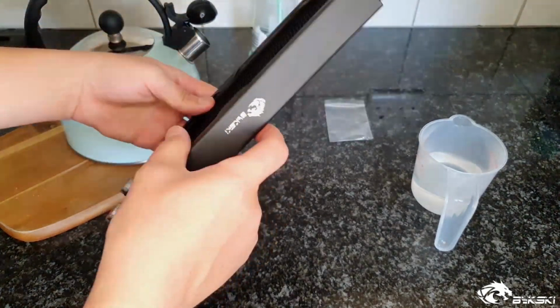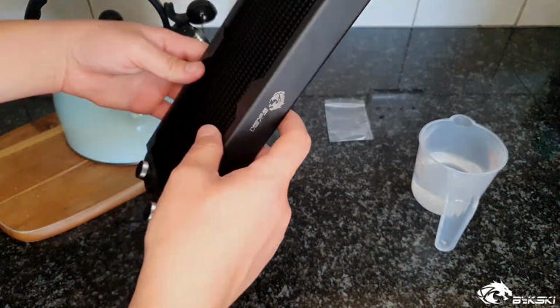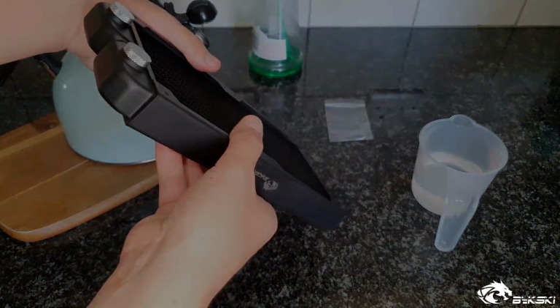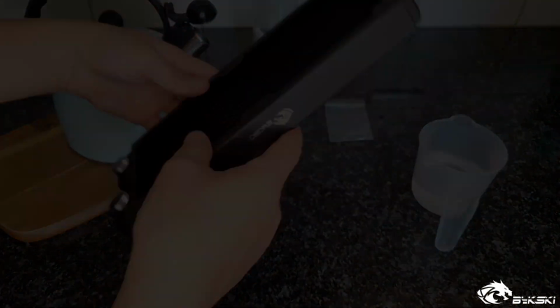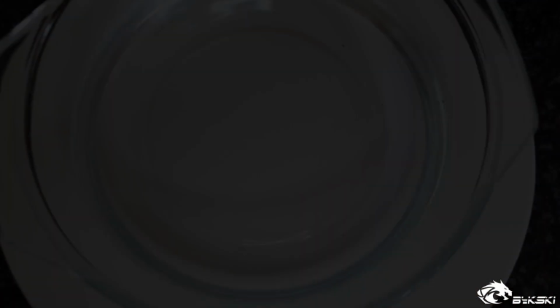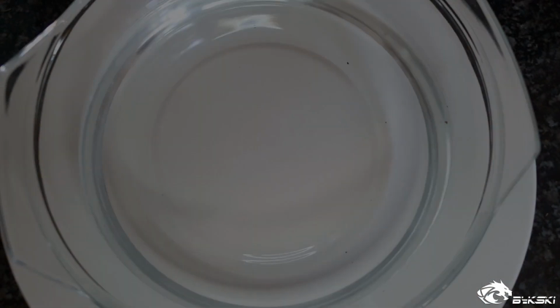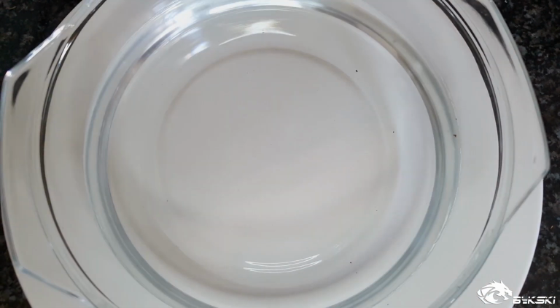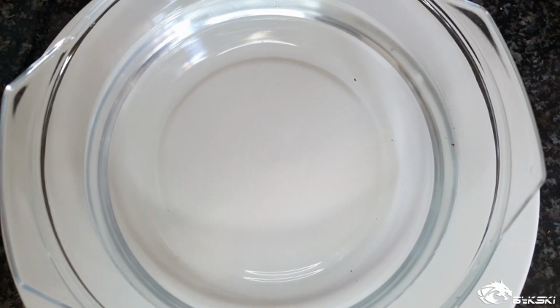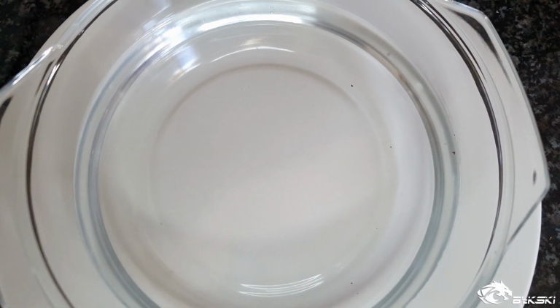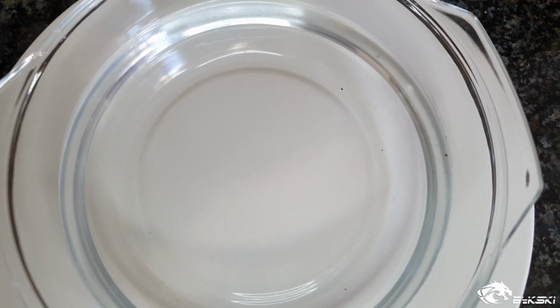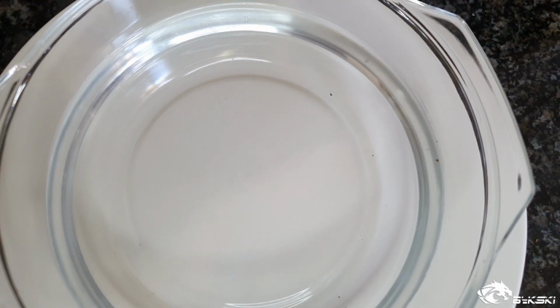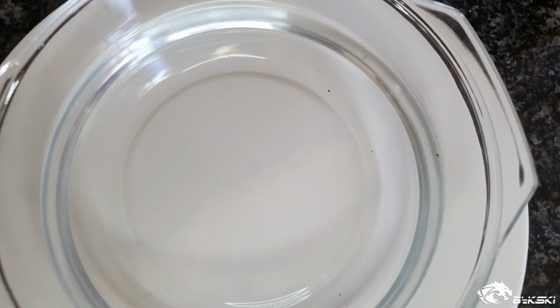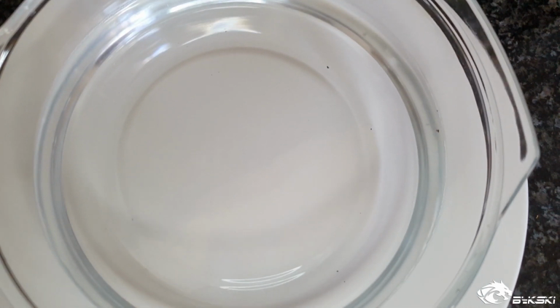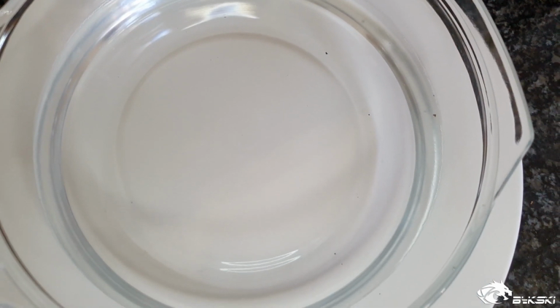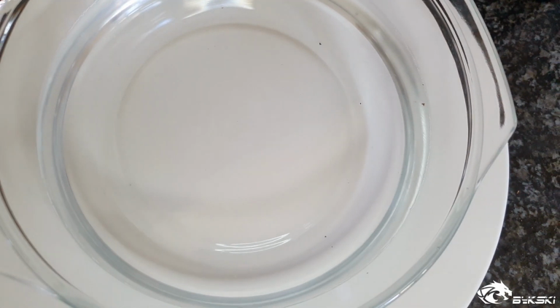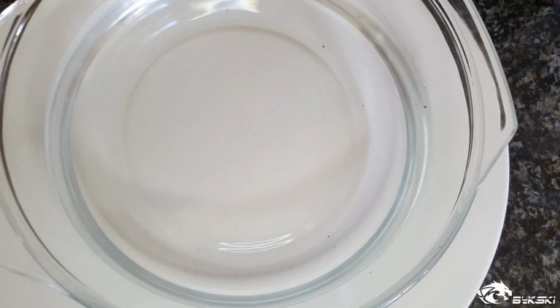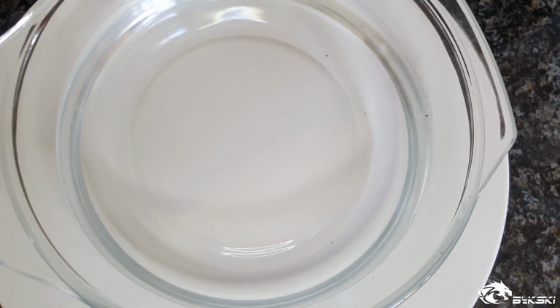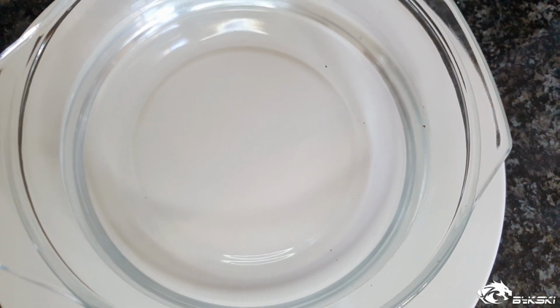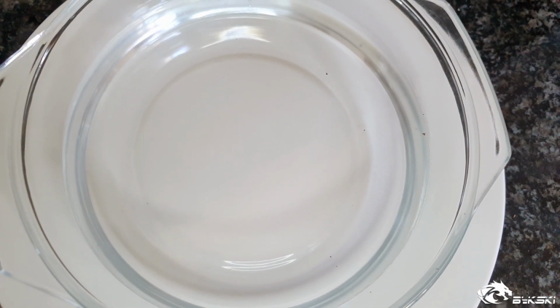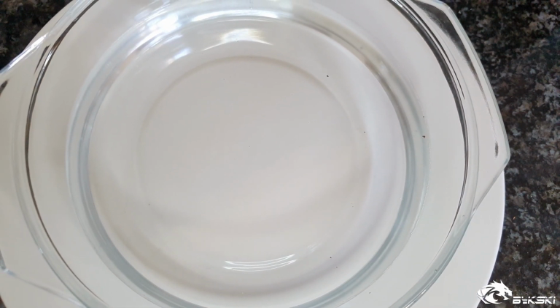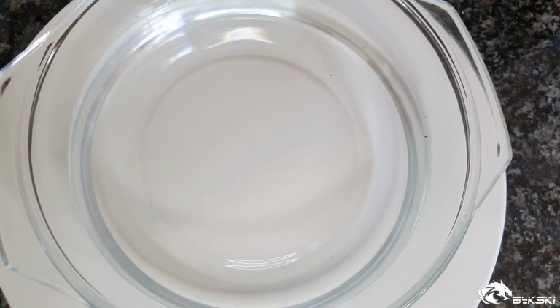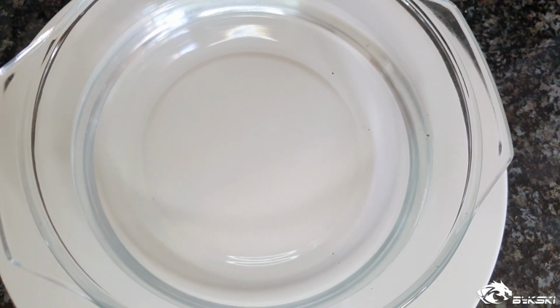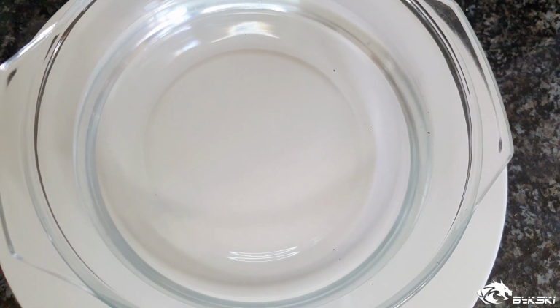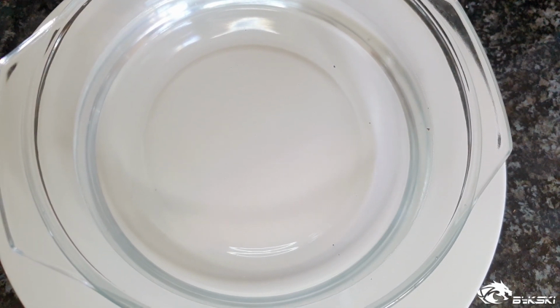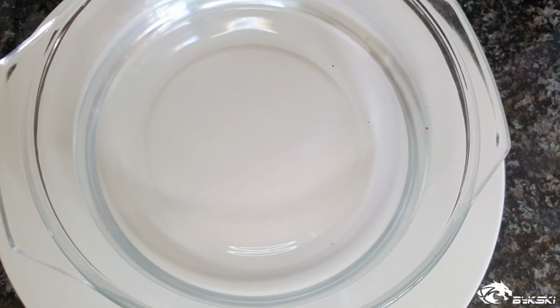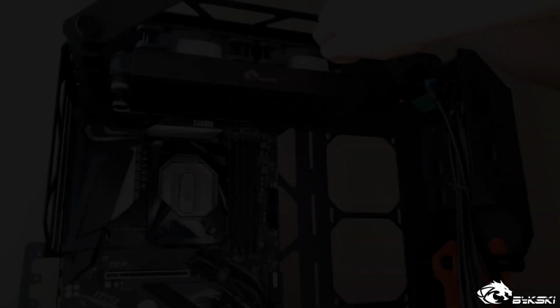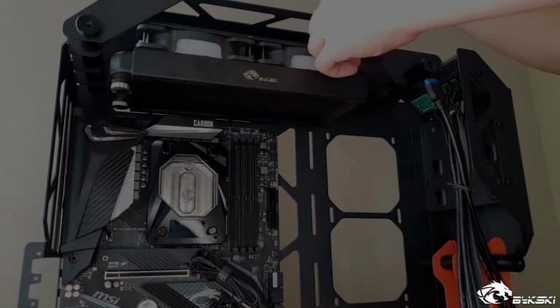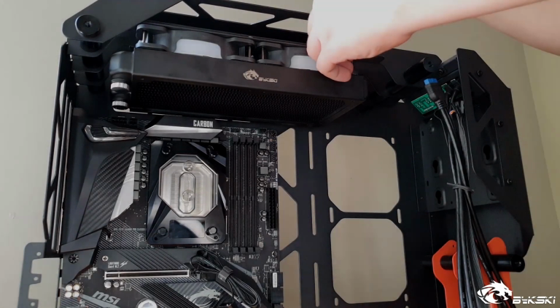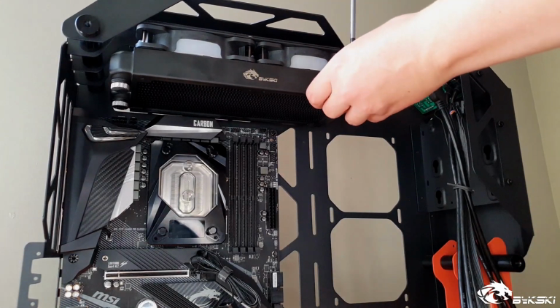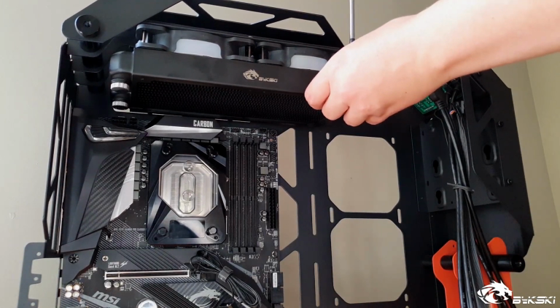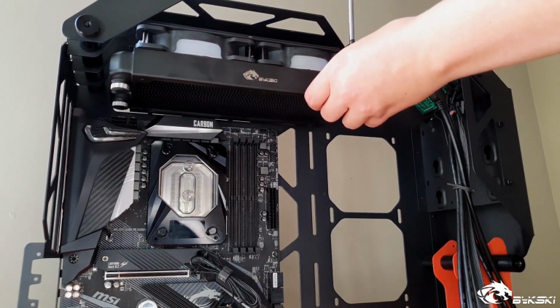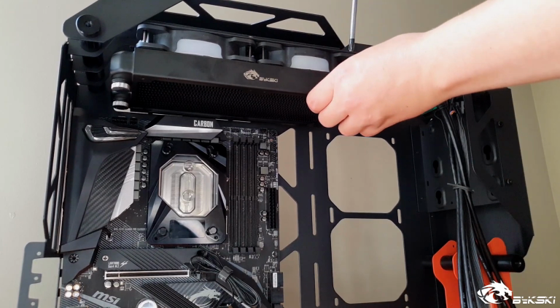It is imperative that you run this cleaning process every time that you run a new radiator, as manufacturing impurities are always found in these radiators.